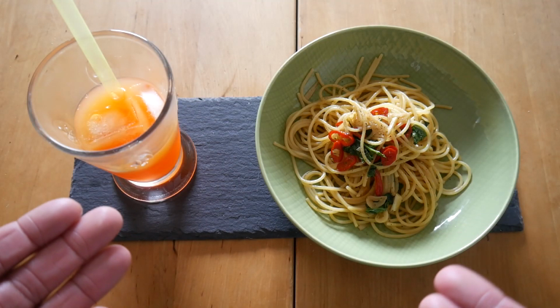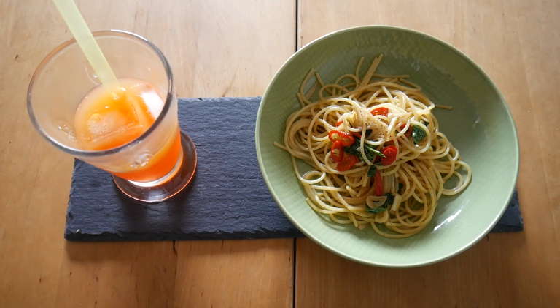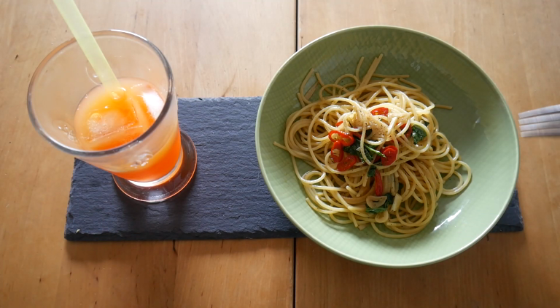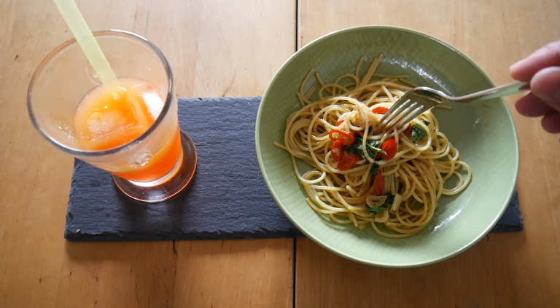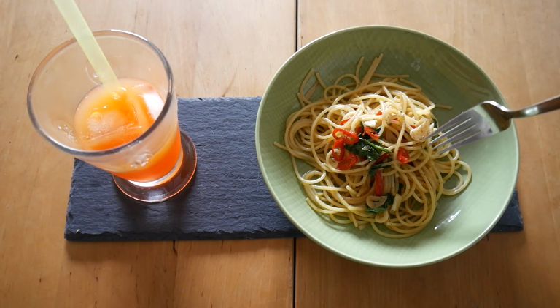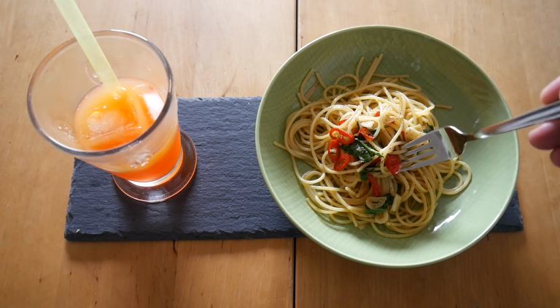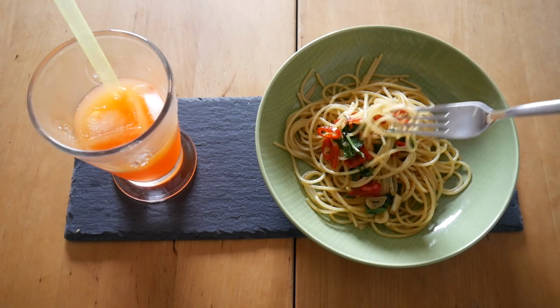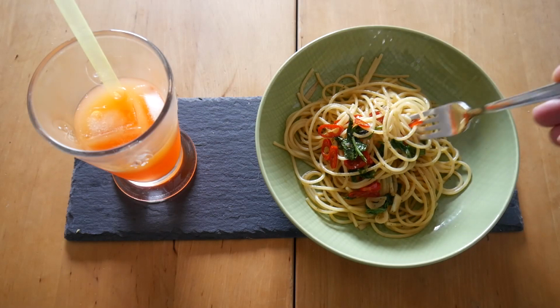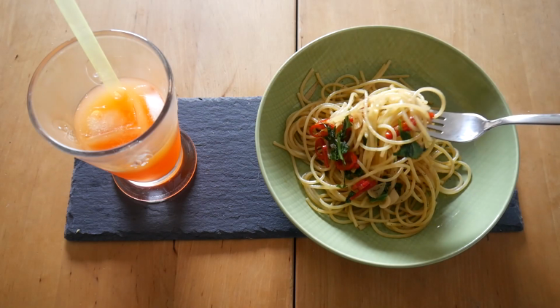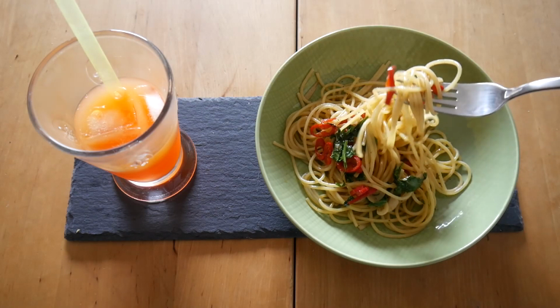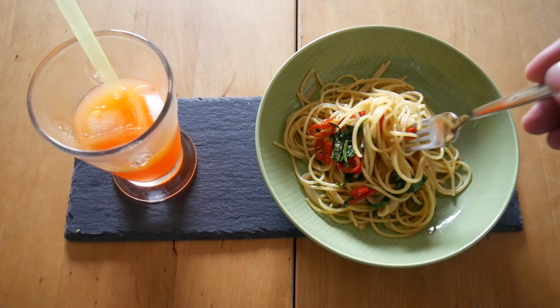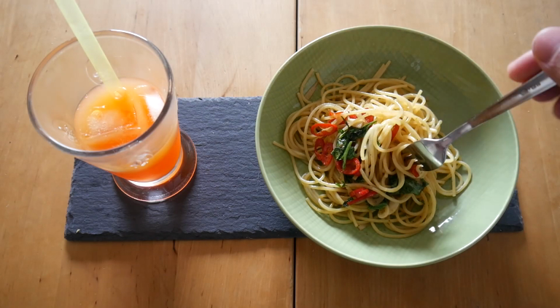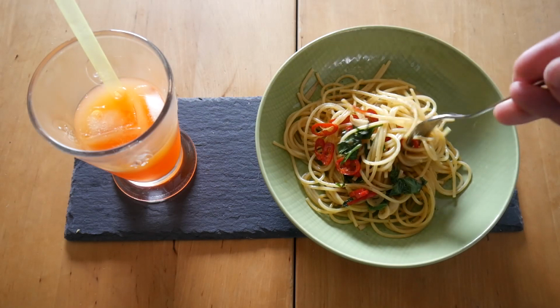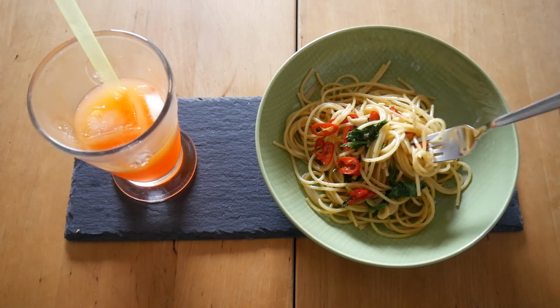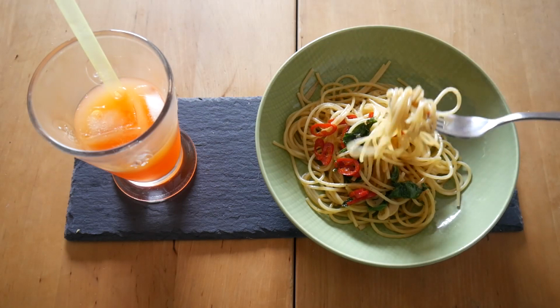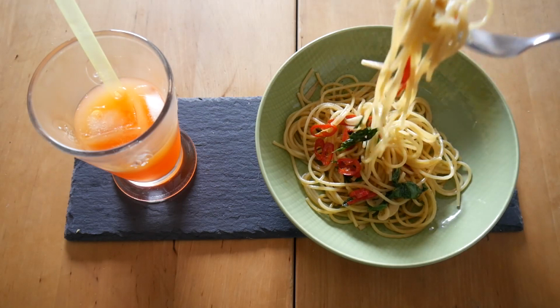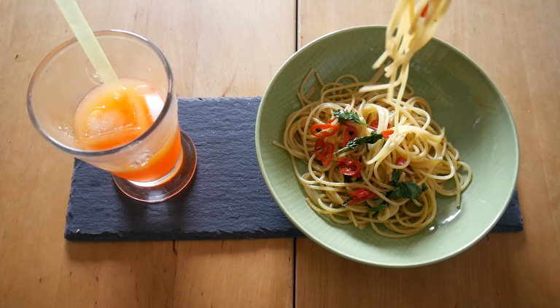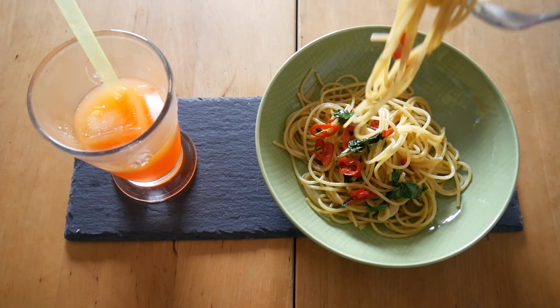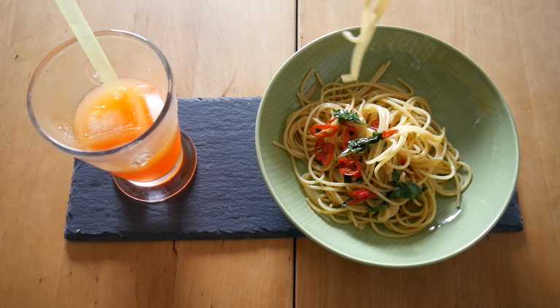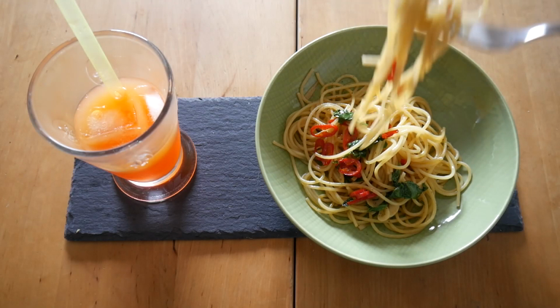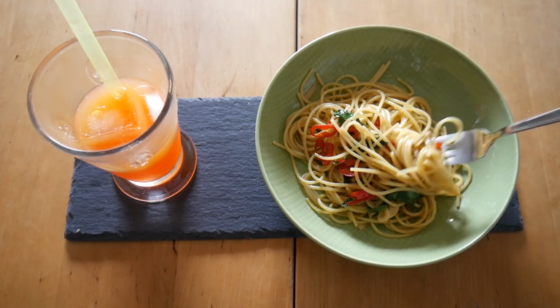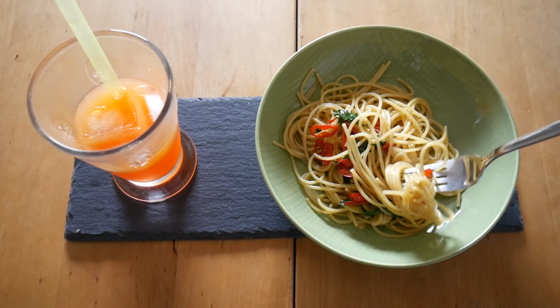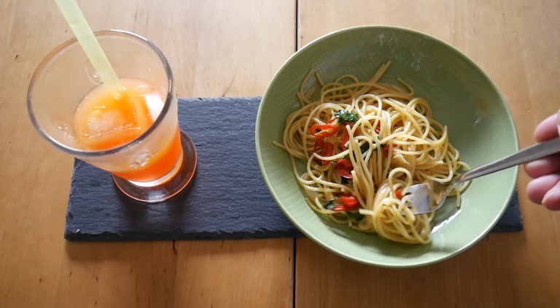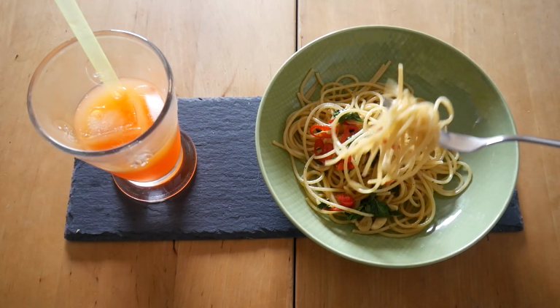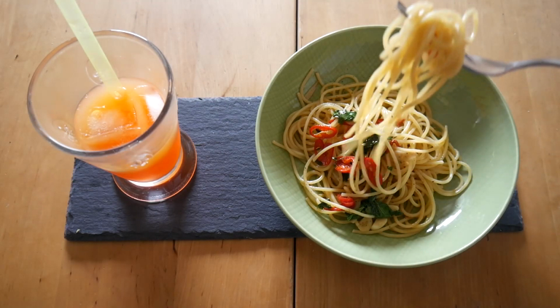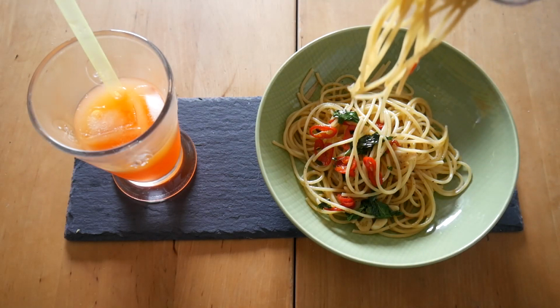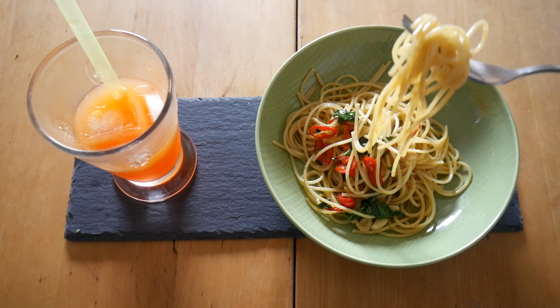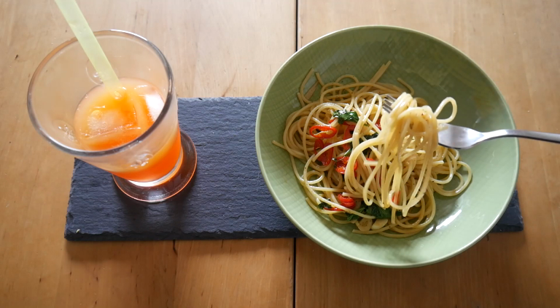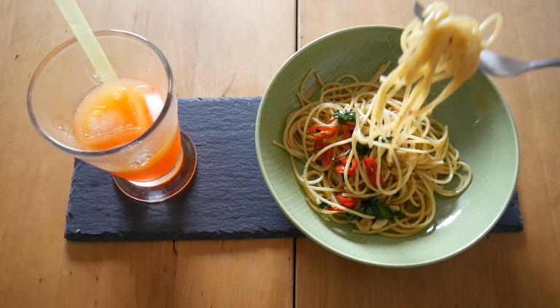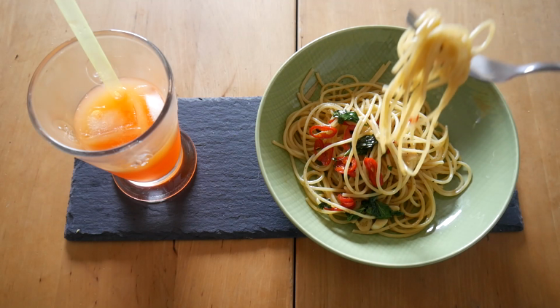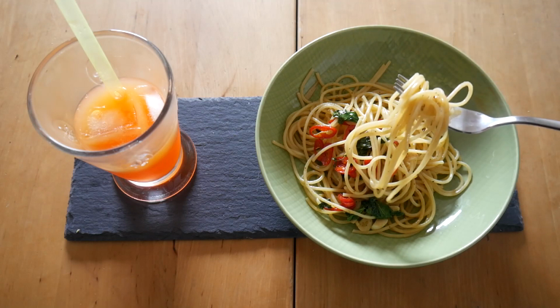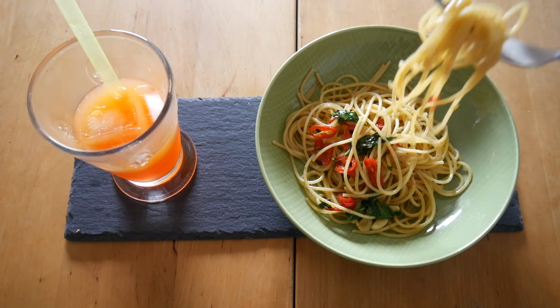But now the spaghetti aglio e olio — super simple: garlic, a bit of pepperoncino, a nice spaghetti, a bit of parsley, salt, pepper. I think you can also add sardines, but I have the simple version here. Let's go!